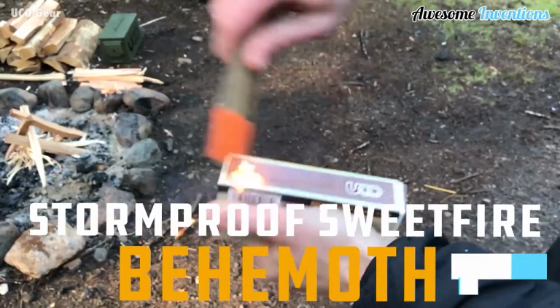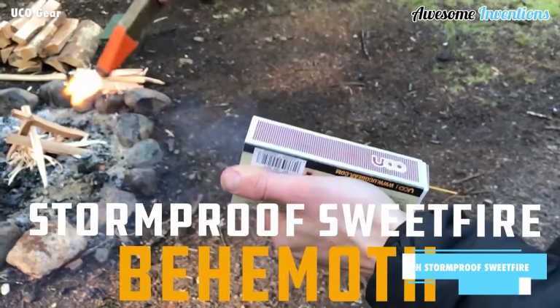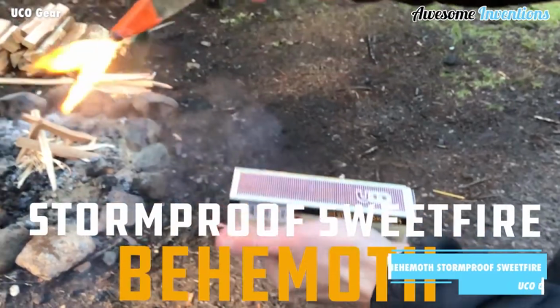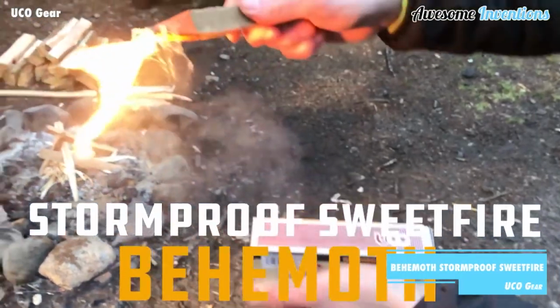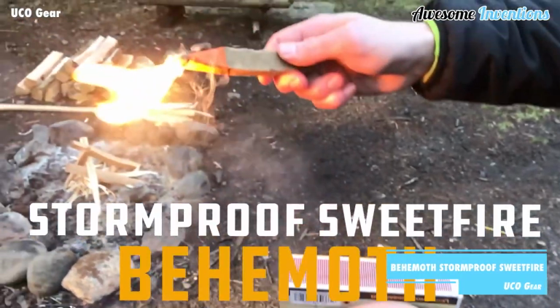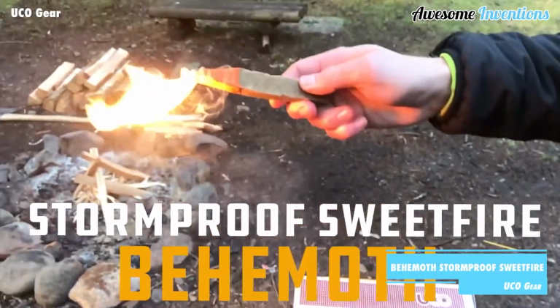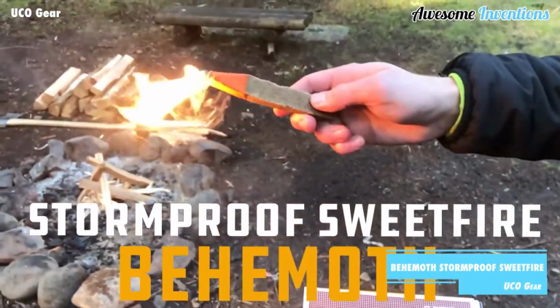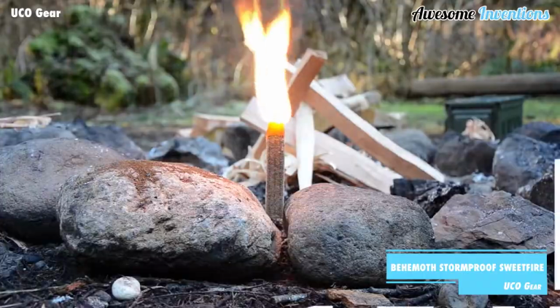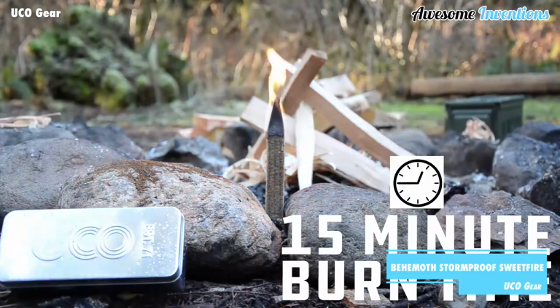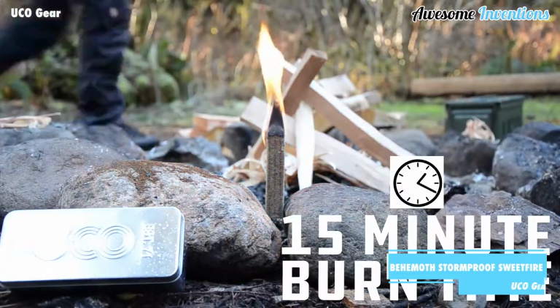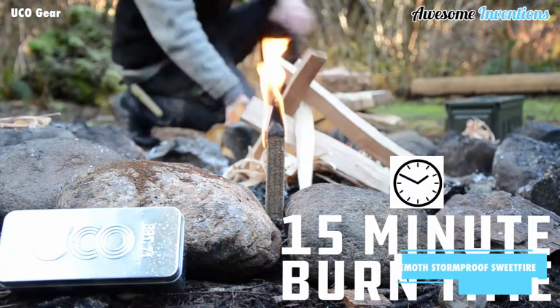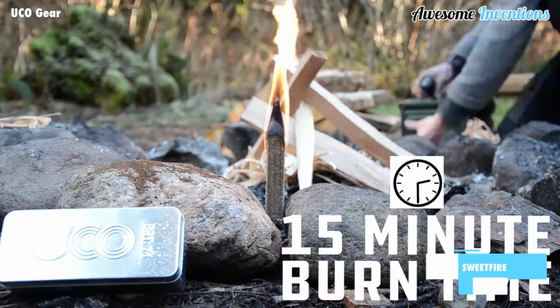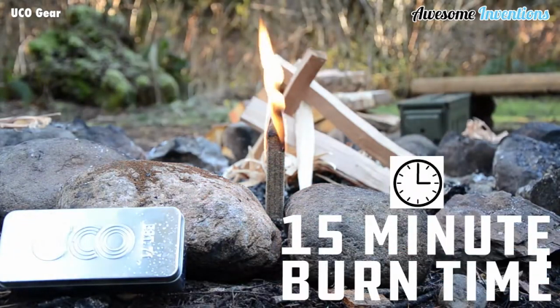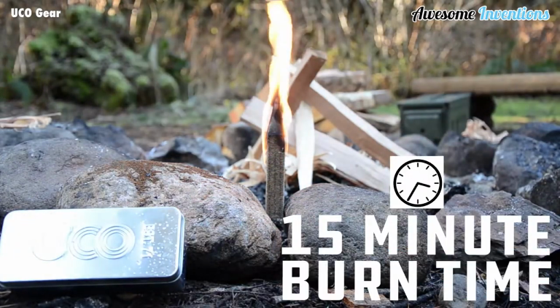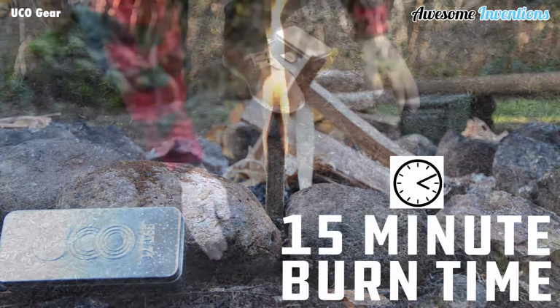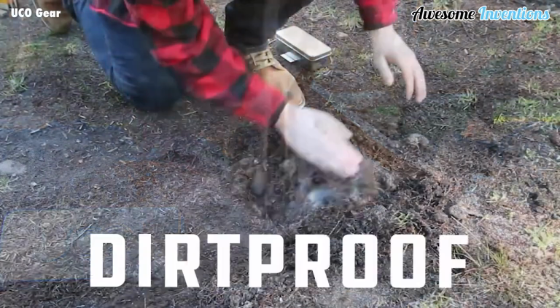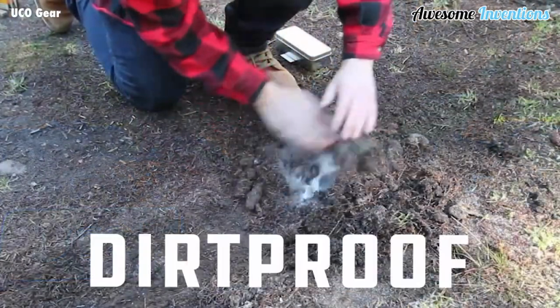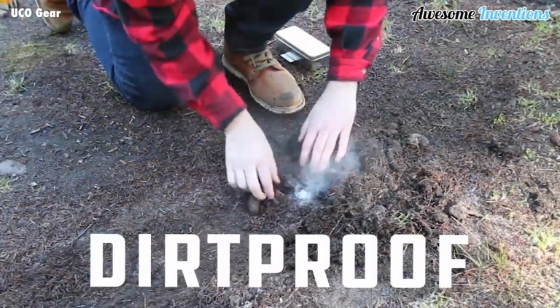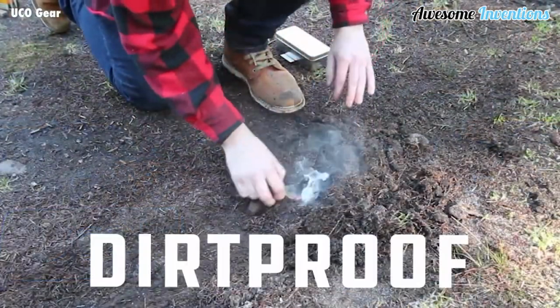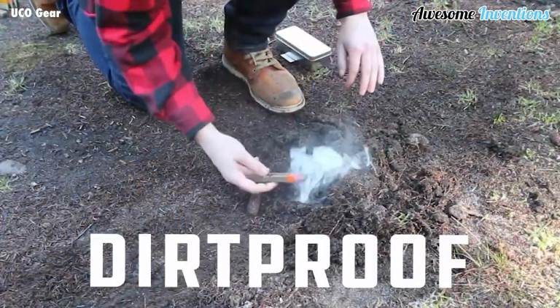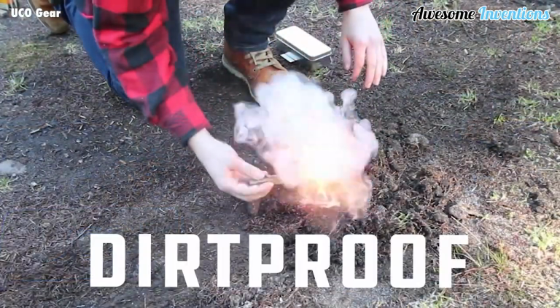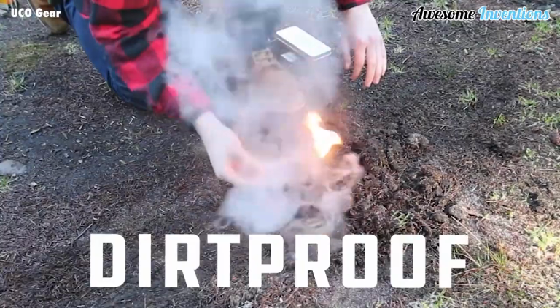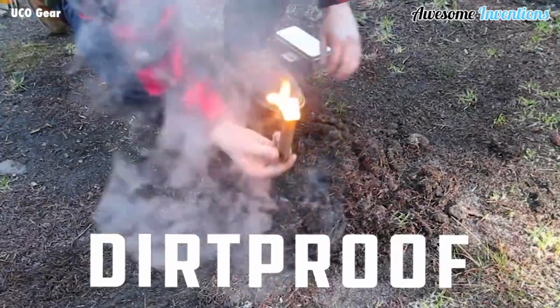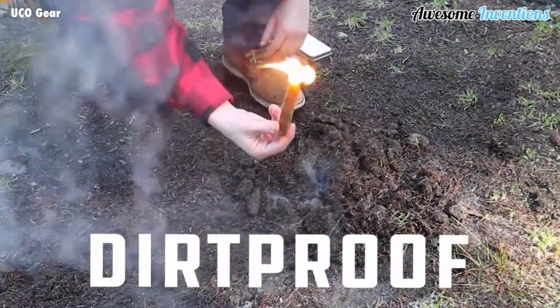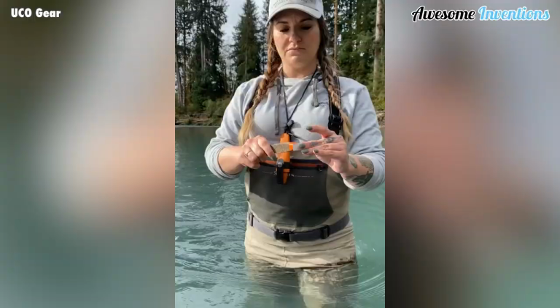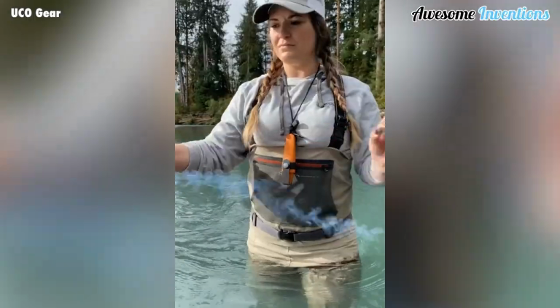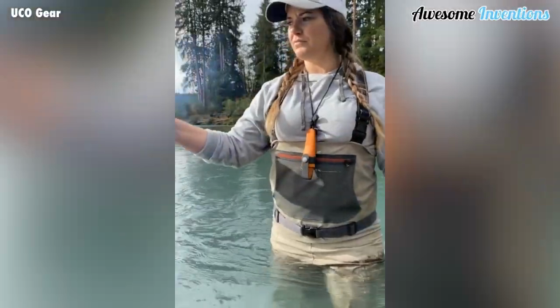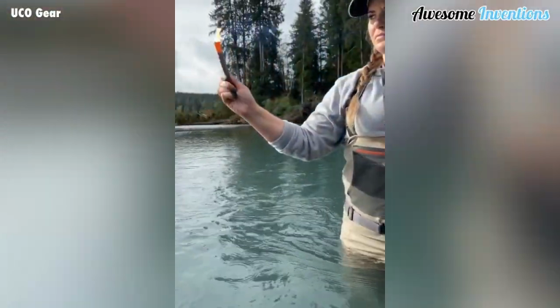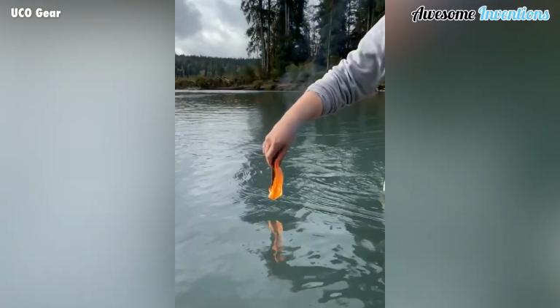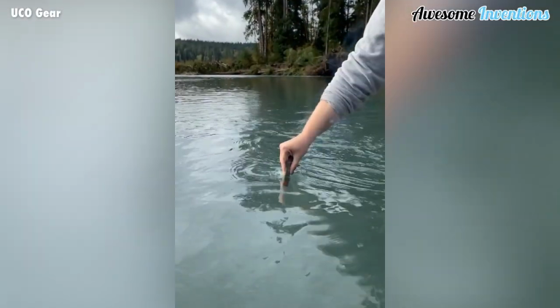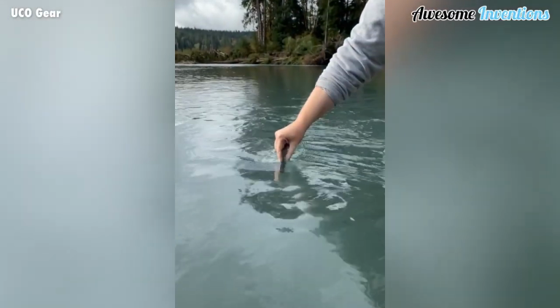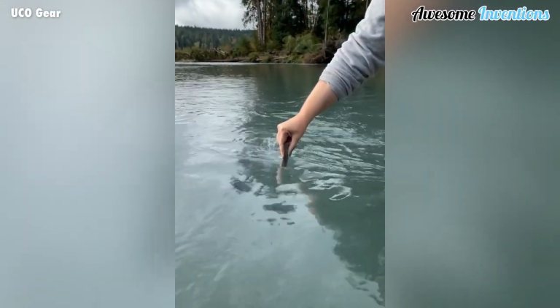The Behemoth Stormproof Sweetfire is a strikeable fire starter that can burn for up to 15 minutes thanks to its renewable biofuel endpoints. They are resilient and will continue burning even after getting covered in dirt or water.